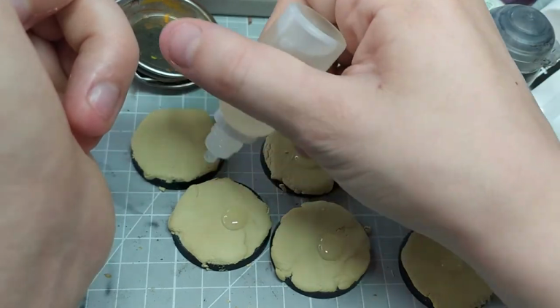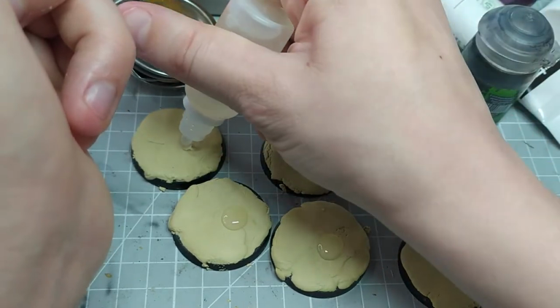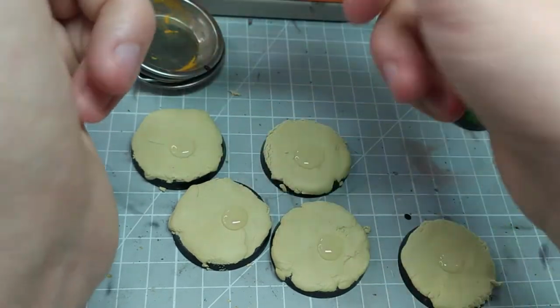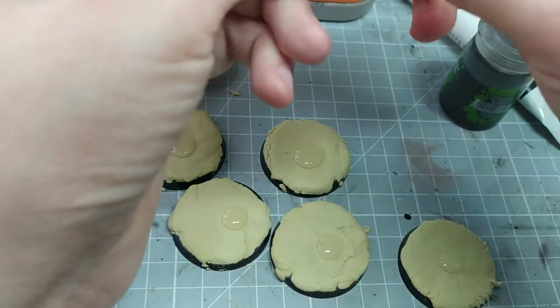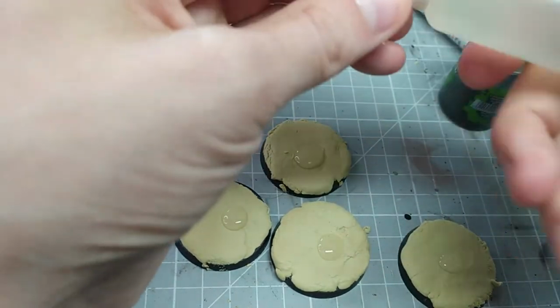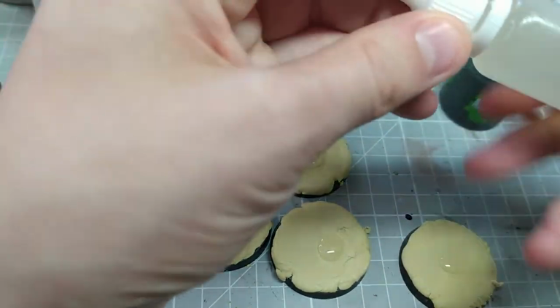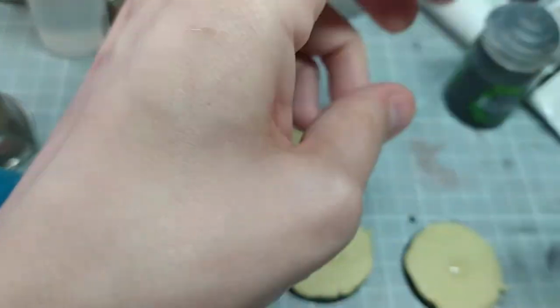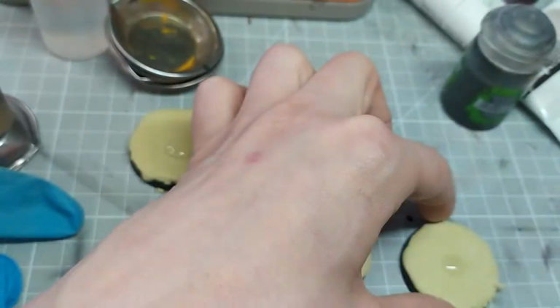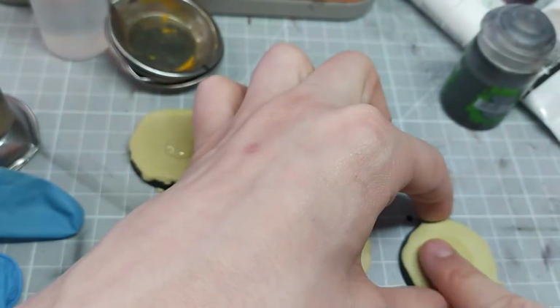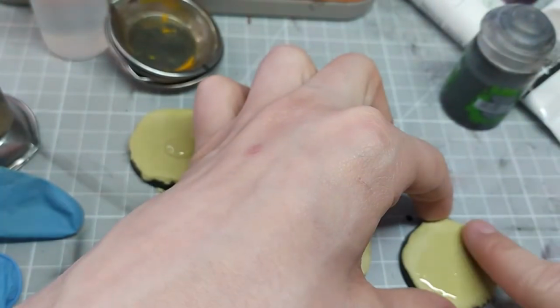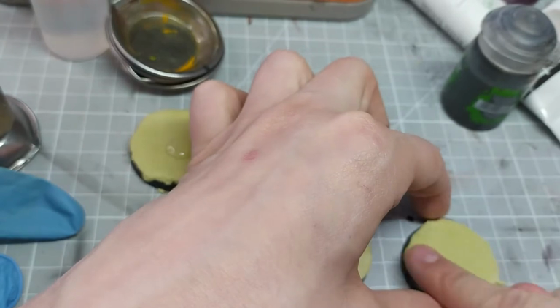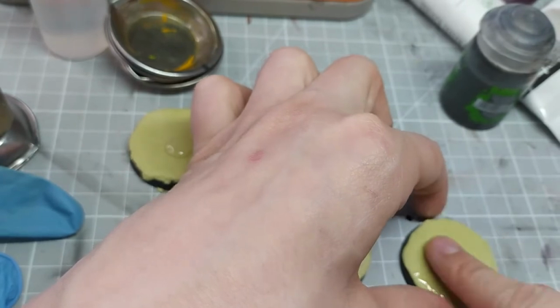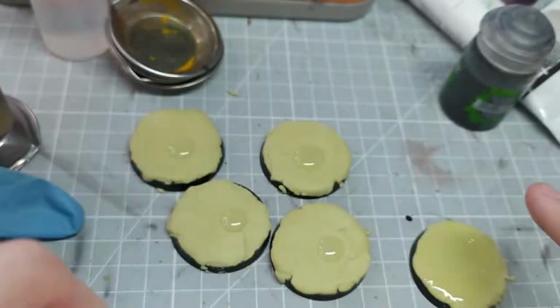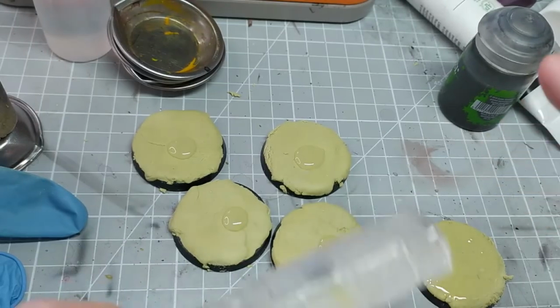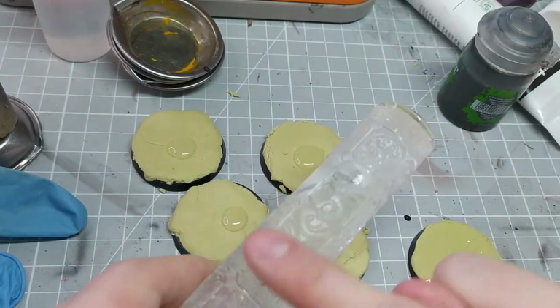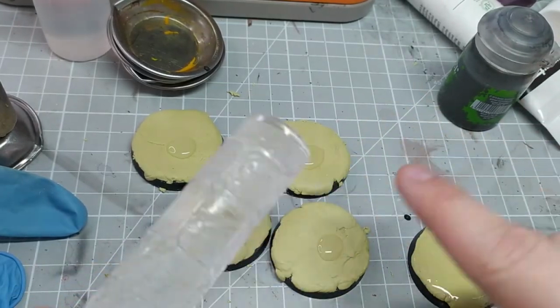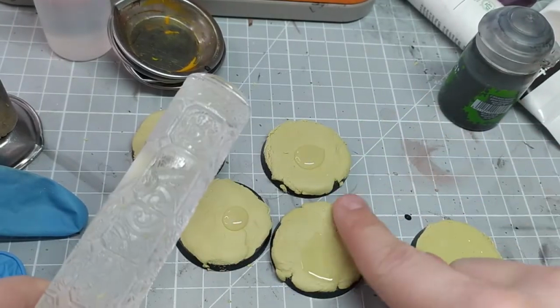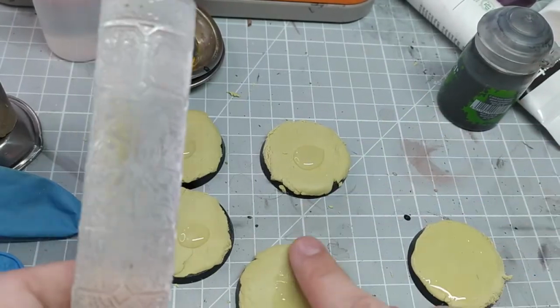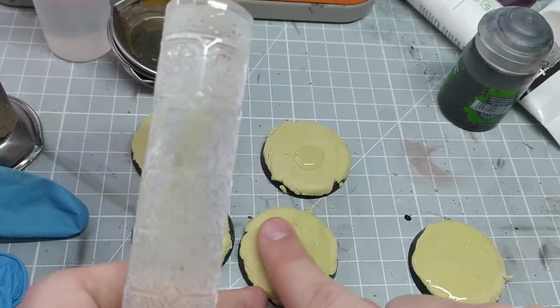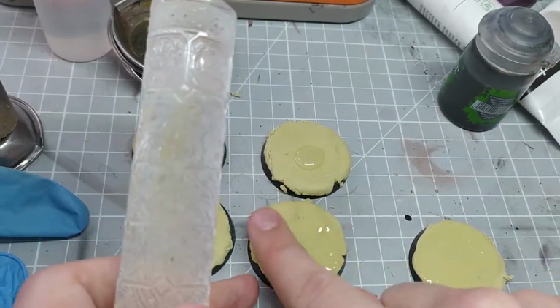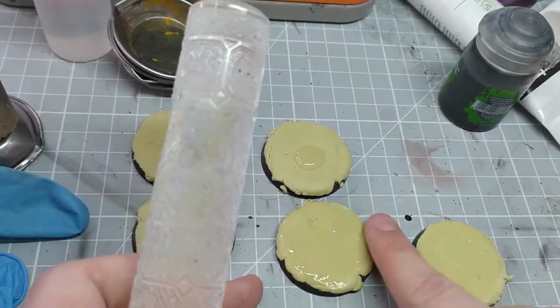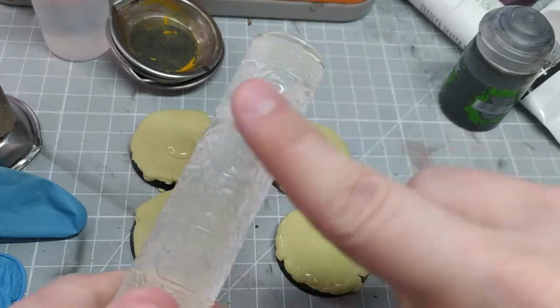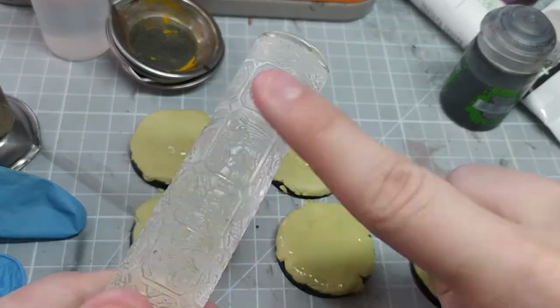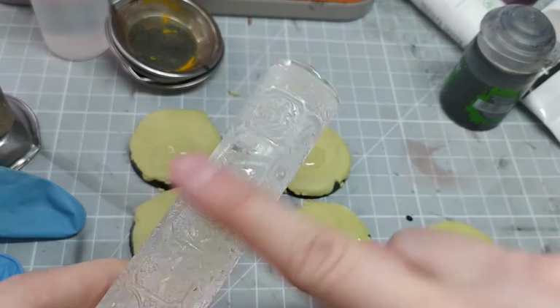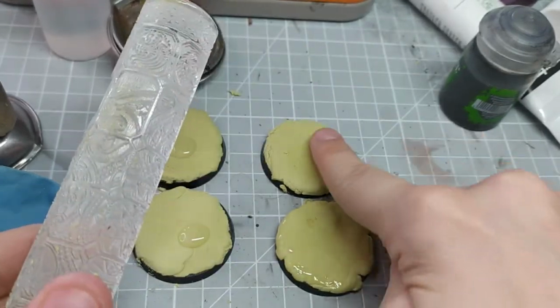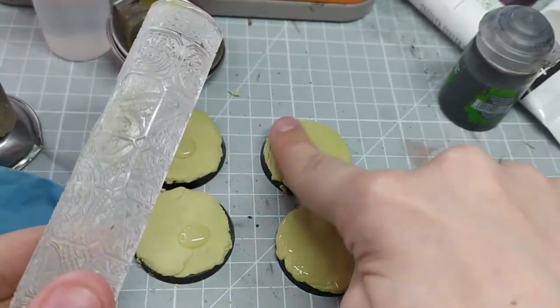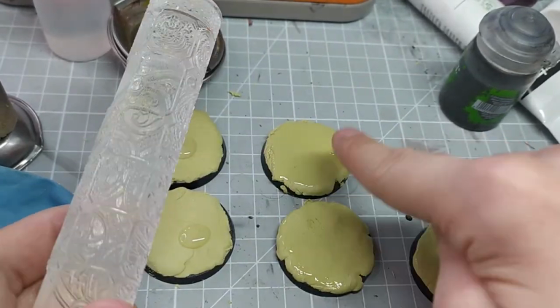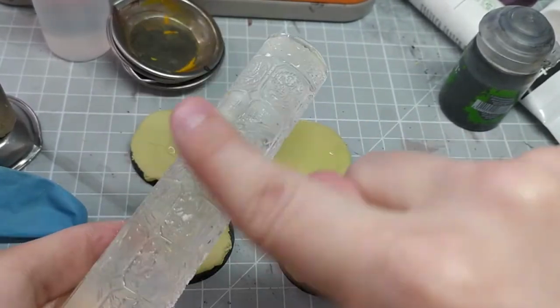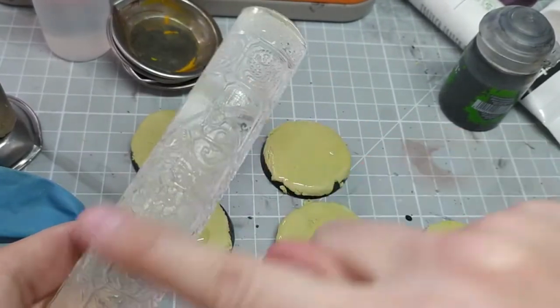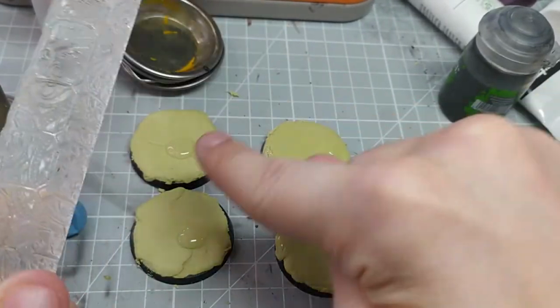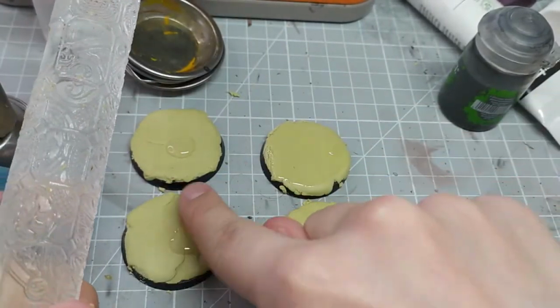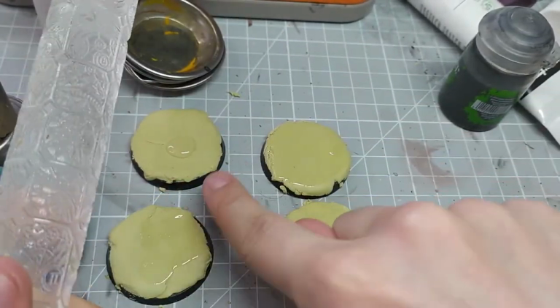Step four: apply a small drop of oil to the Milliput. I just used regular old vegetable oil from the kitchen — I also used a little bit too much, so I rubbed the excess on the roller. Because Milliput is sticky we don't want it to stick to the roller, so this is a good idea.